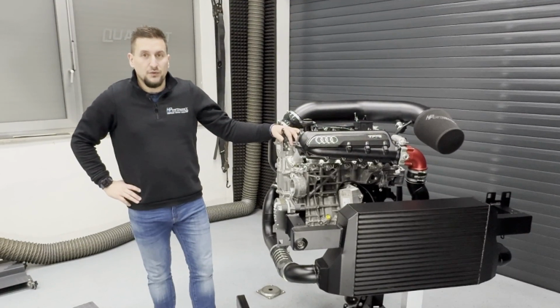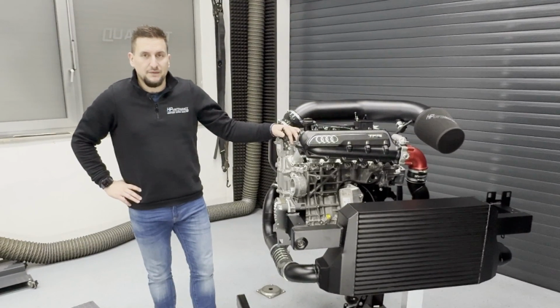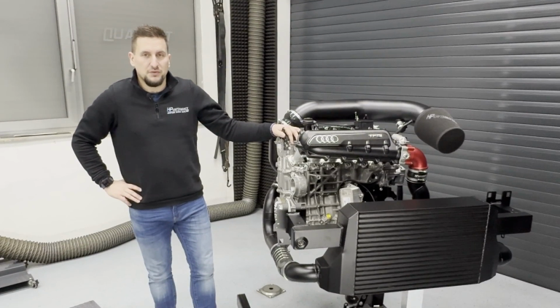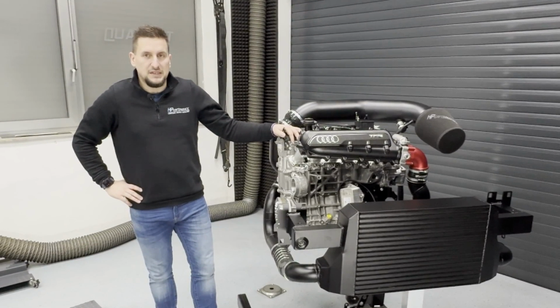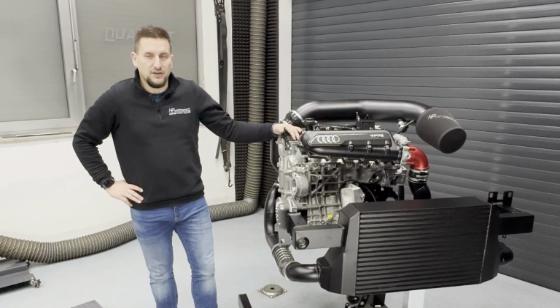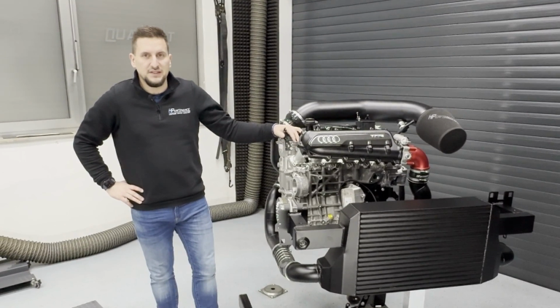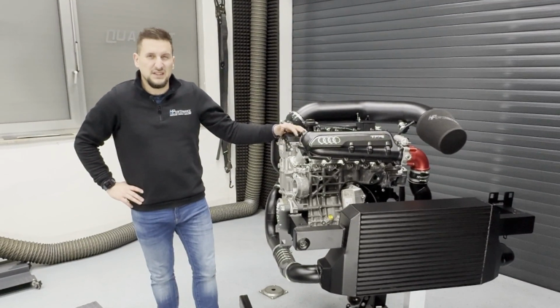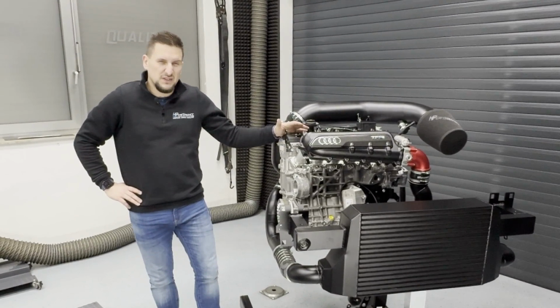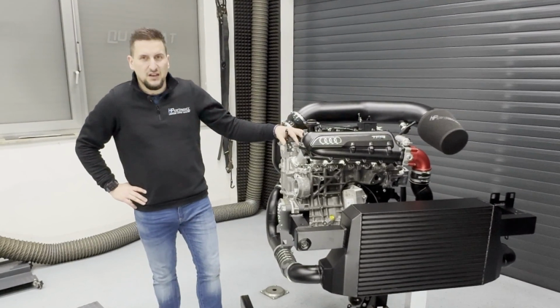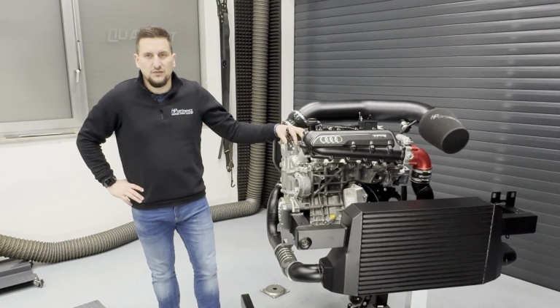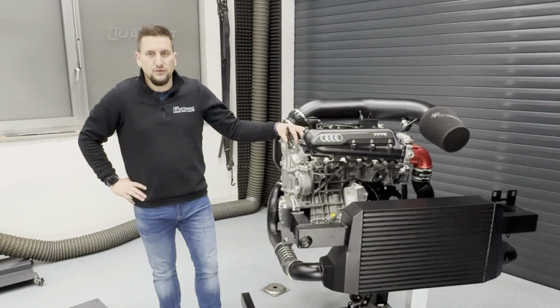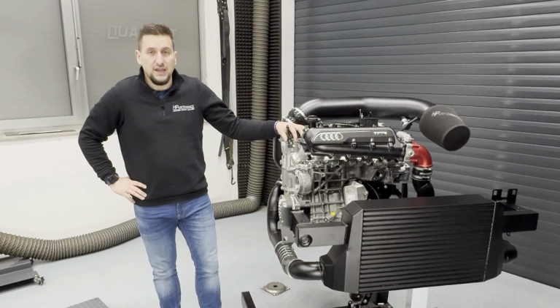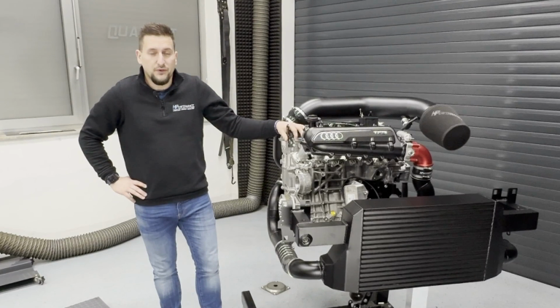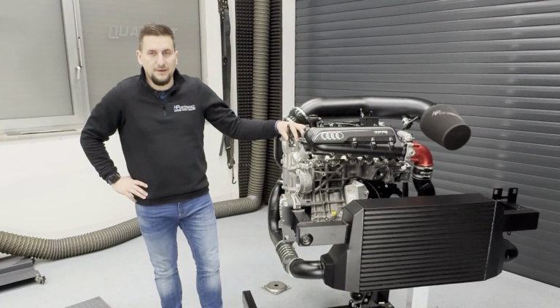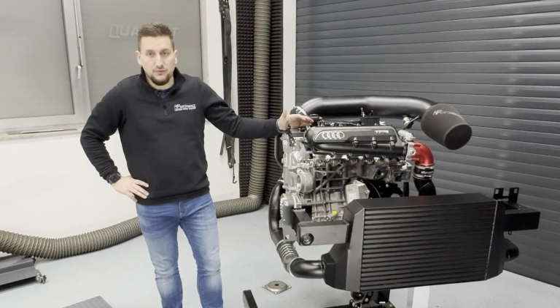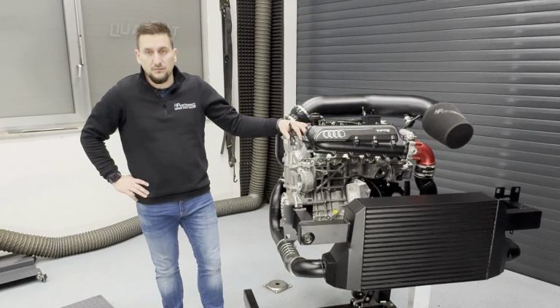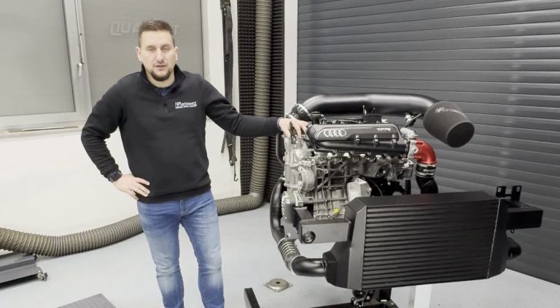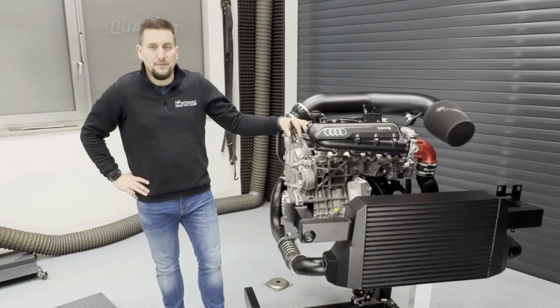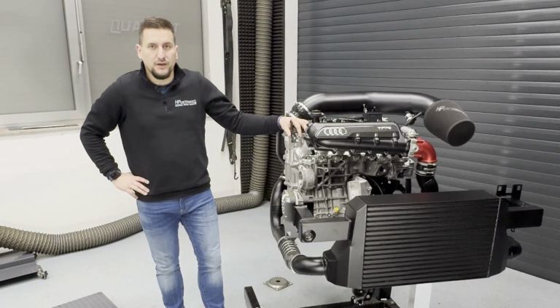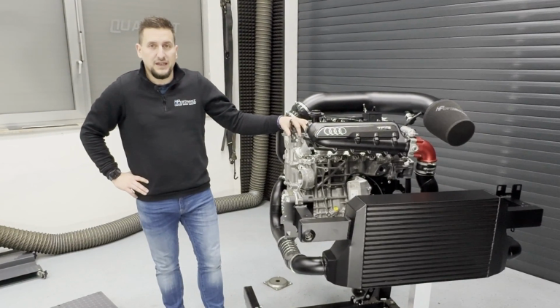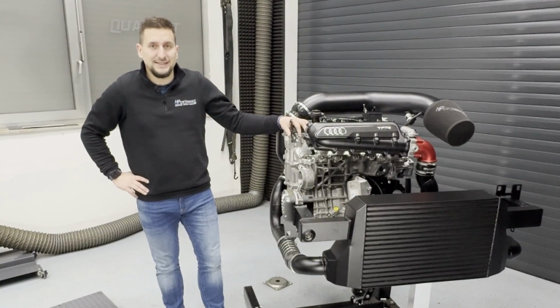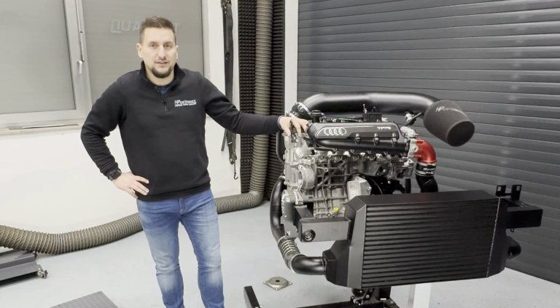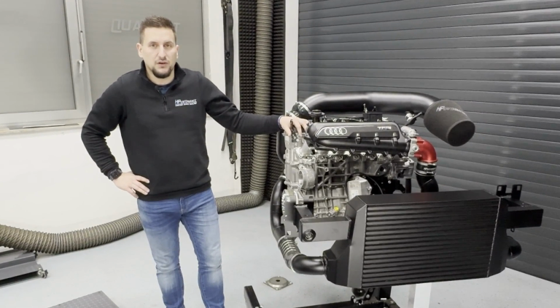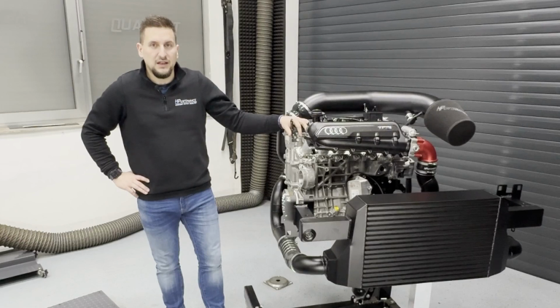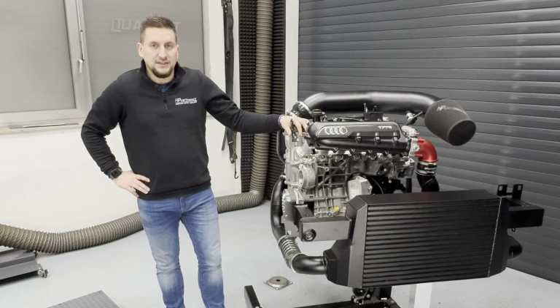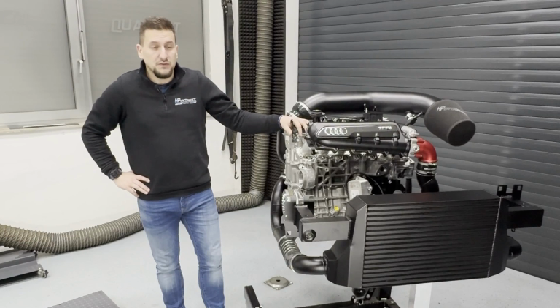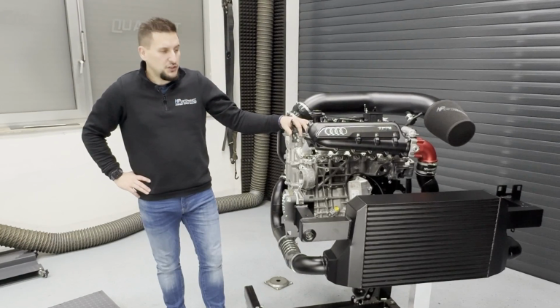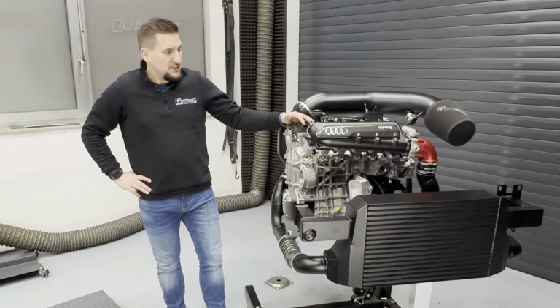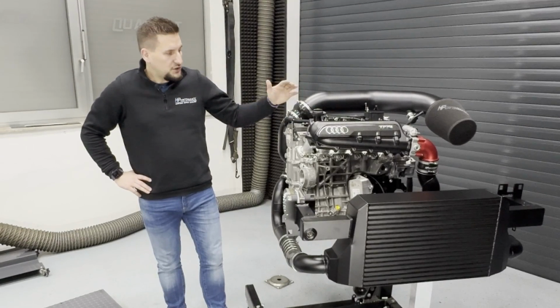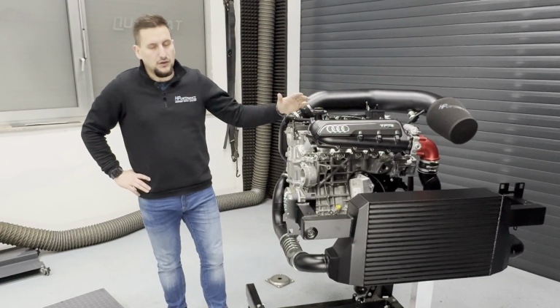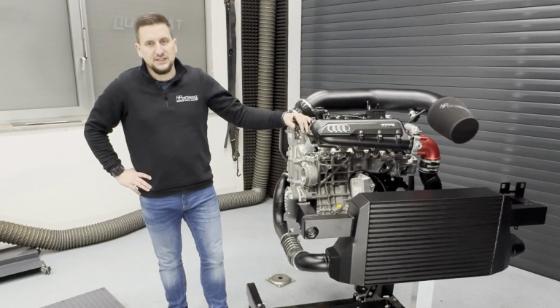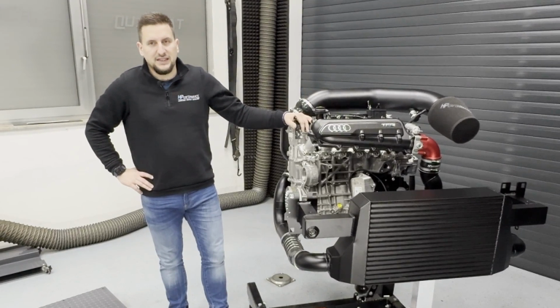We didn't have many possibilities to drive this year. The season was already almost over, so we had just the first attempt on a prepped surface — 8.6 seconds on the quarter mile — and this shows you the potential of these setups.